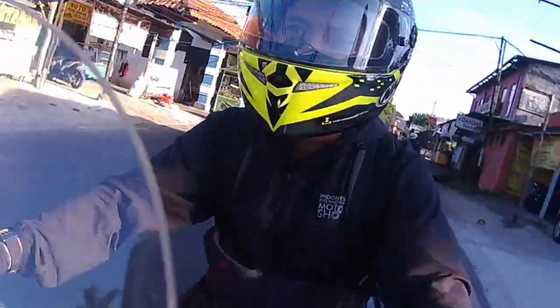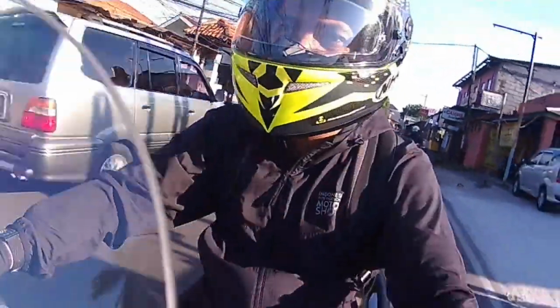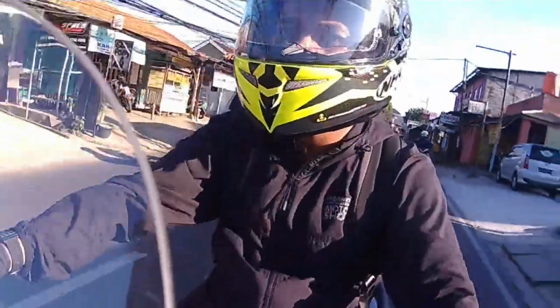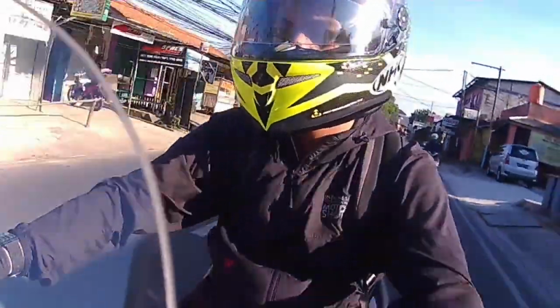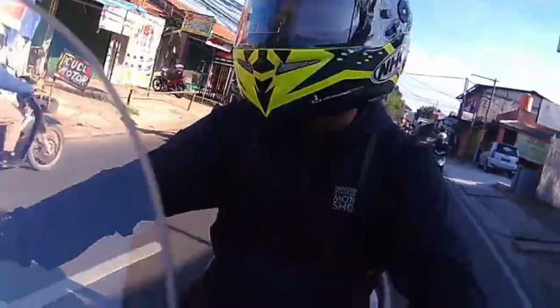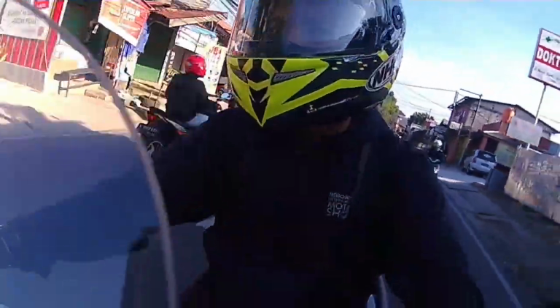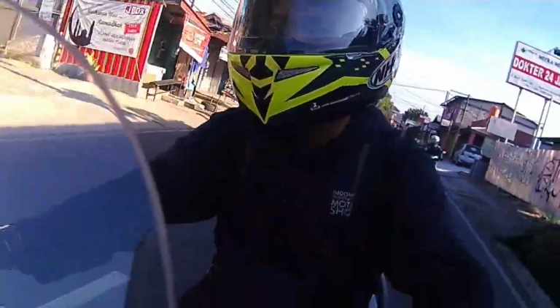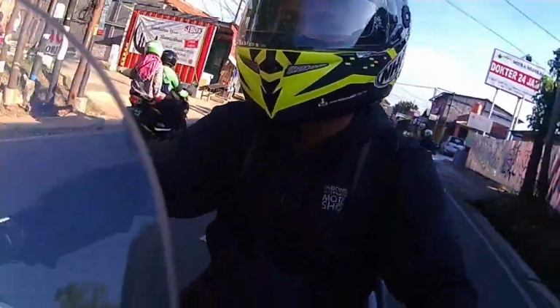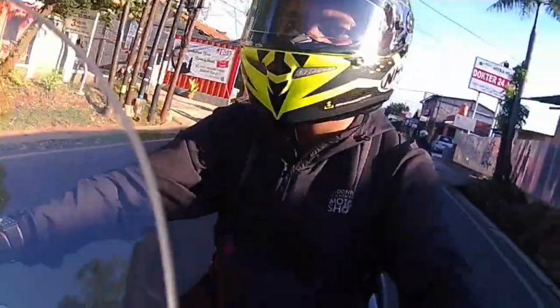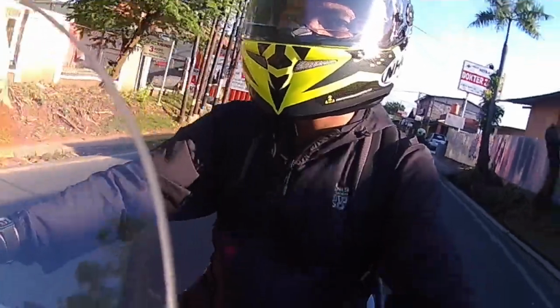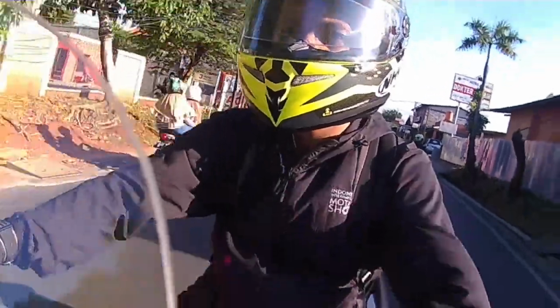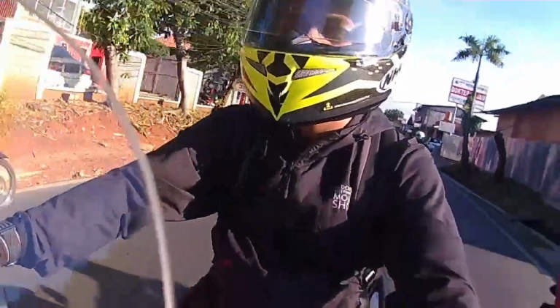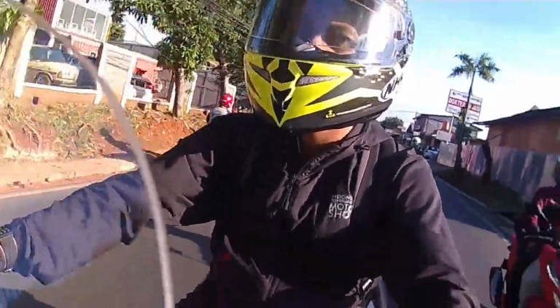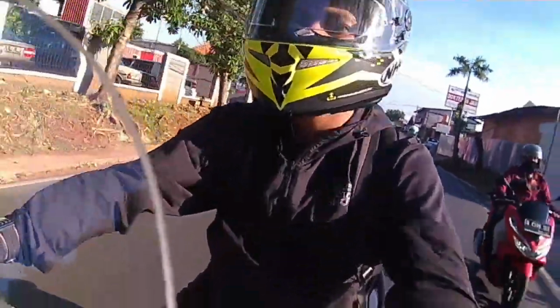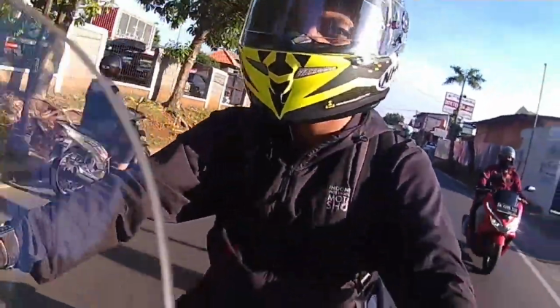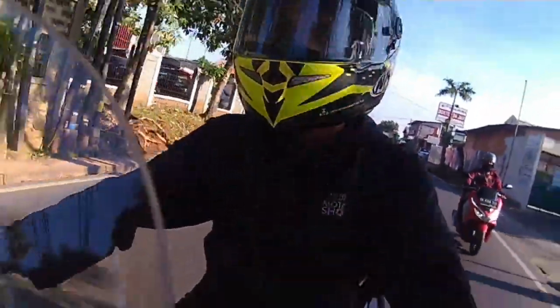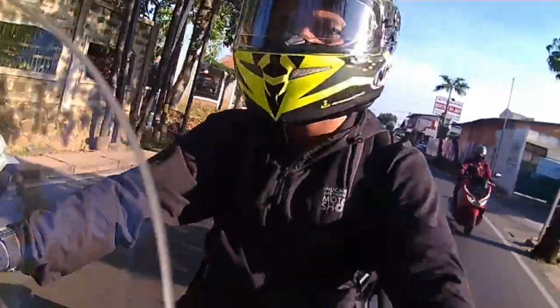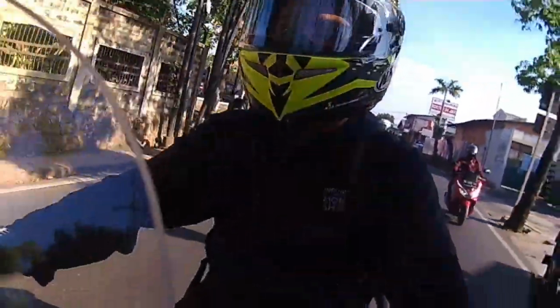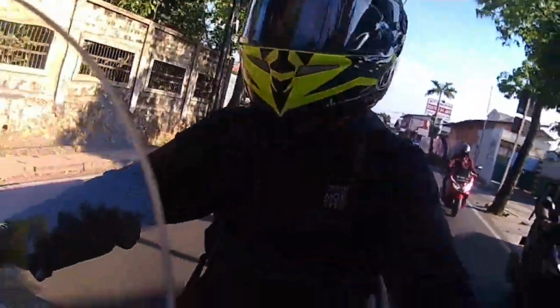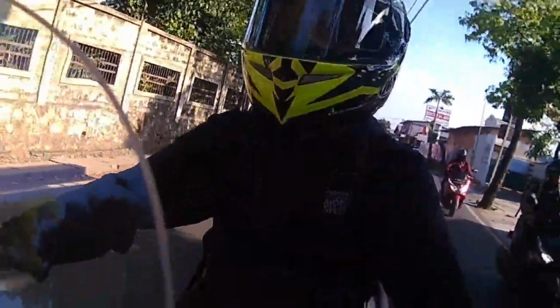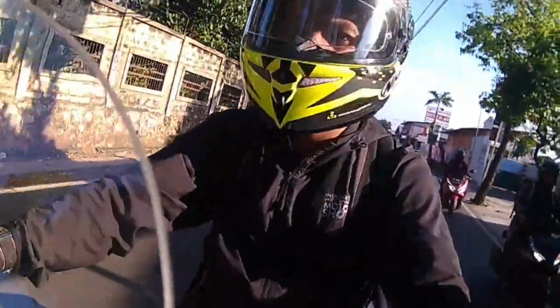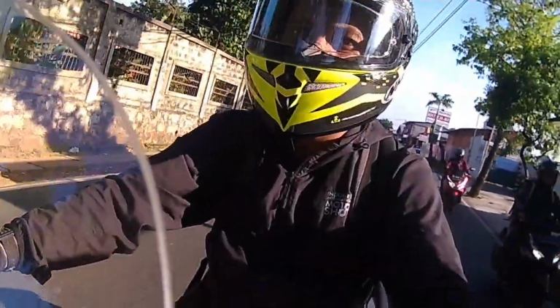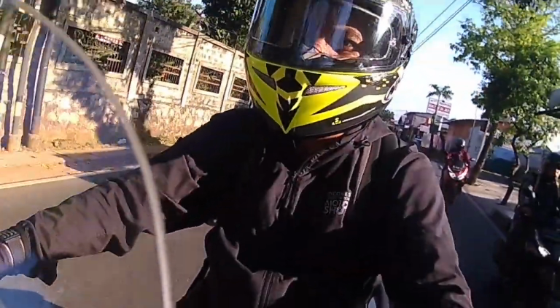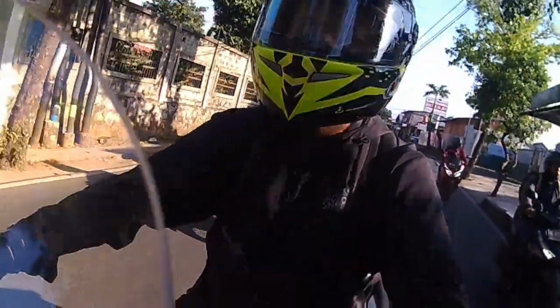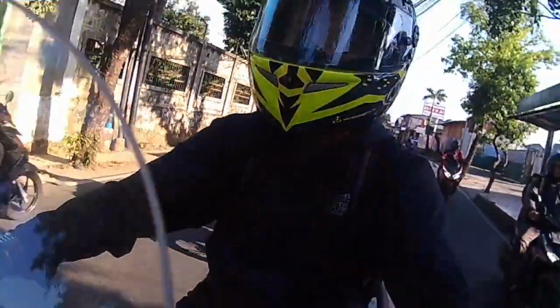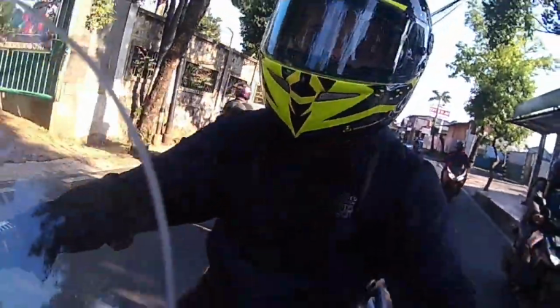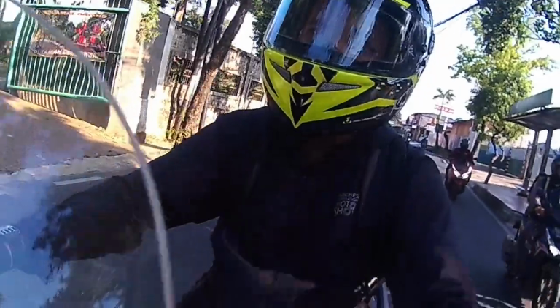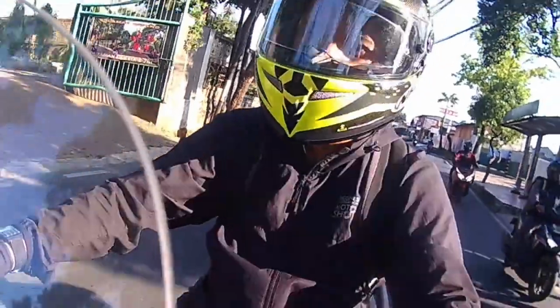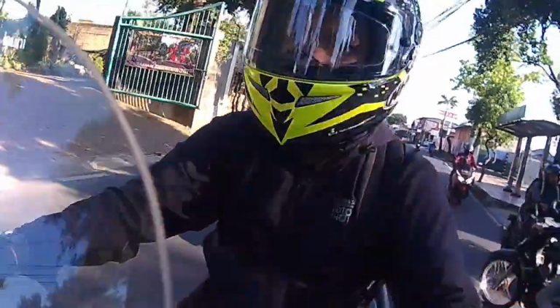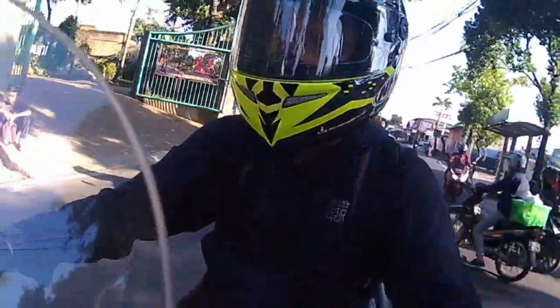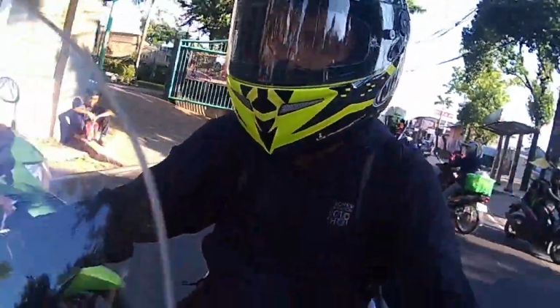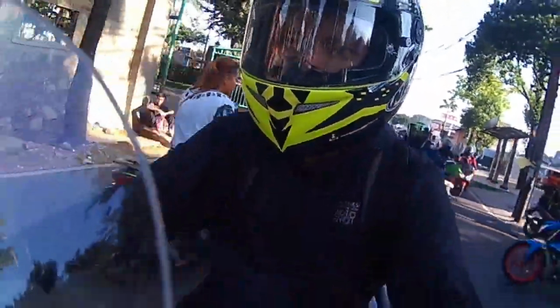Enaknya windshield-nya sudah otomatis. Kalau anginnya kencang atau mungkin lagi jalan malam, tinggal naikin aja windshield-nya — itu benar-benar berasa banget ditahan anginnya.